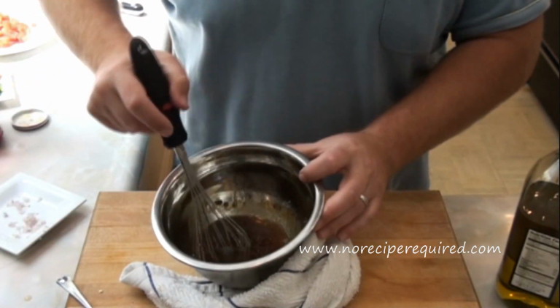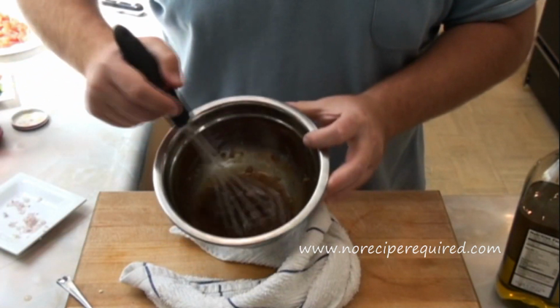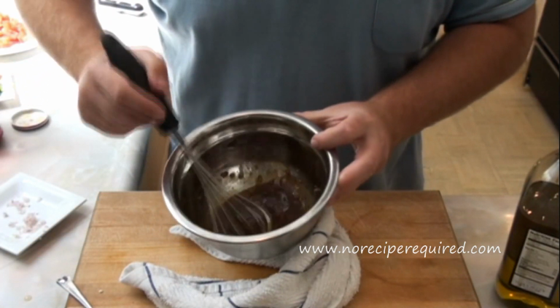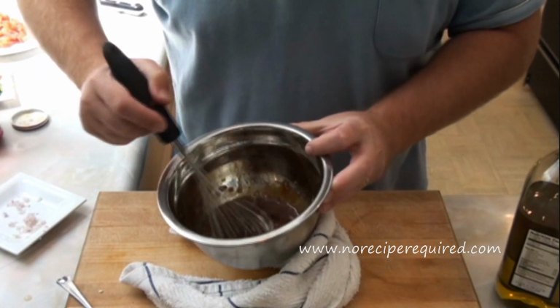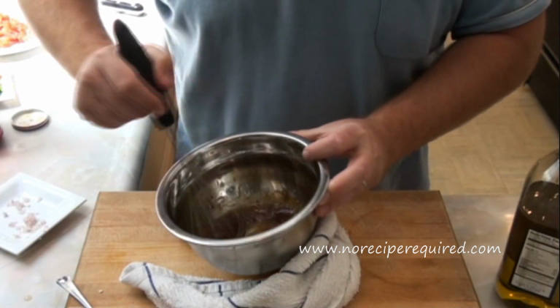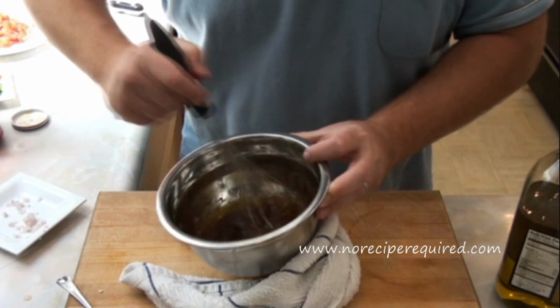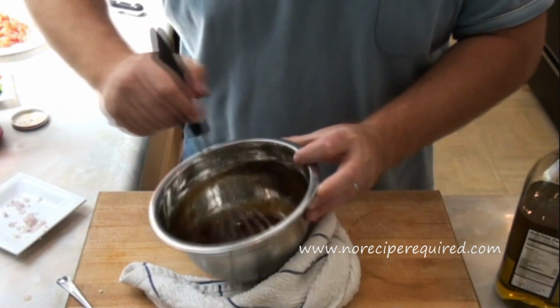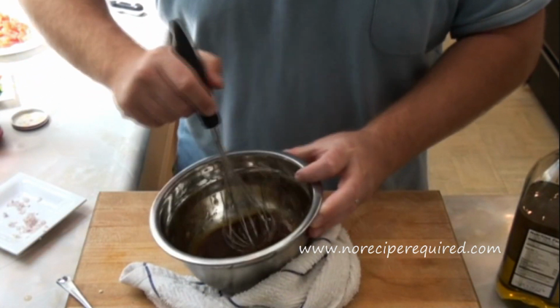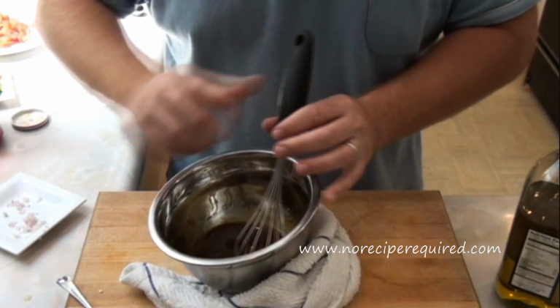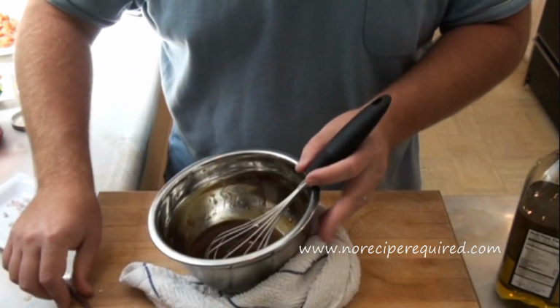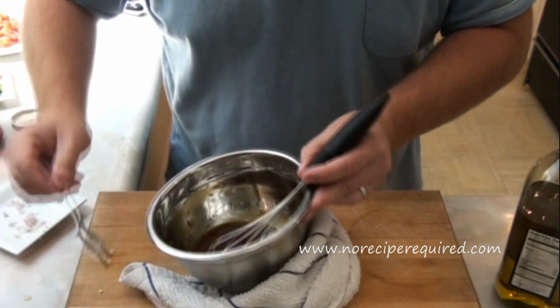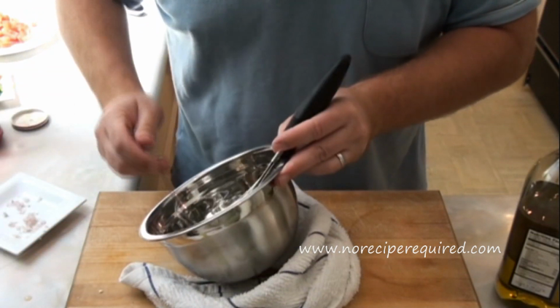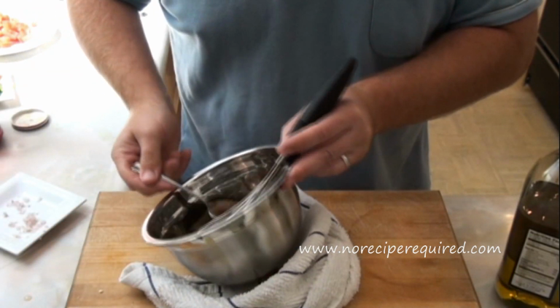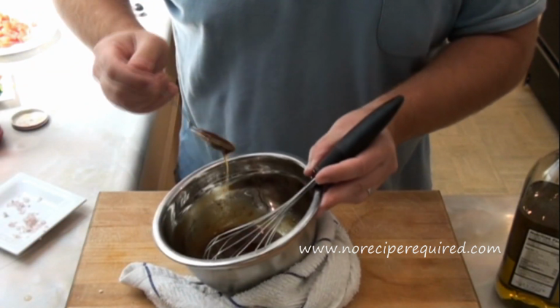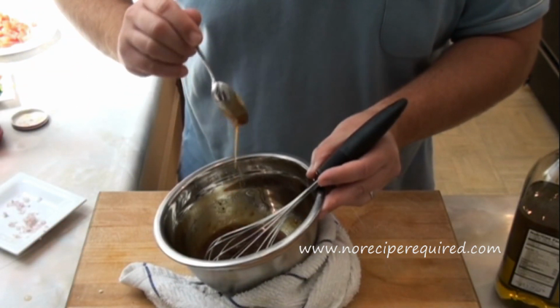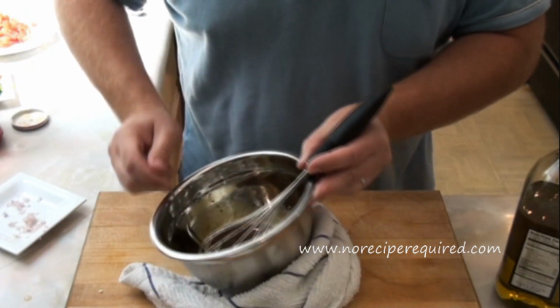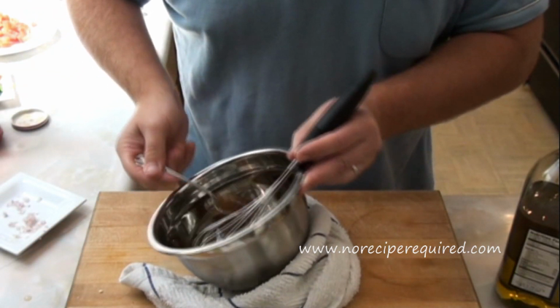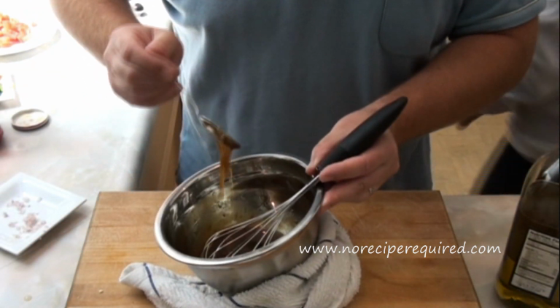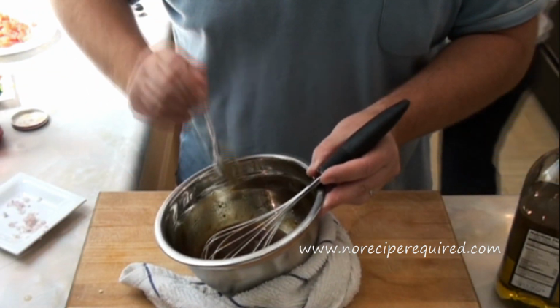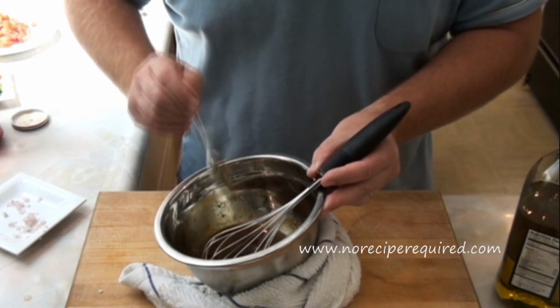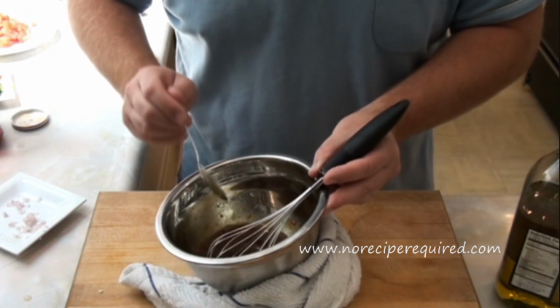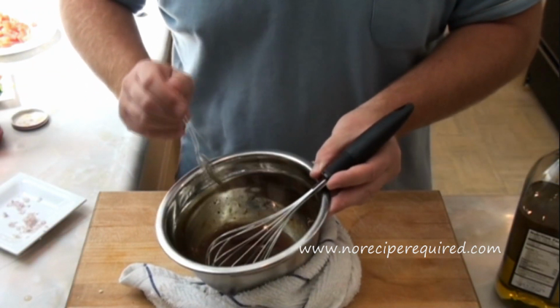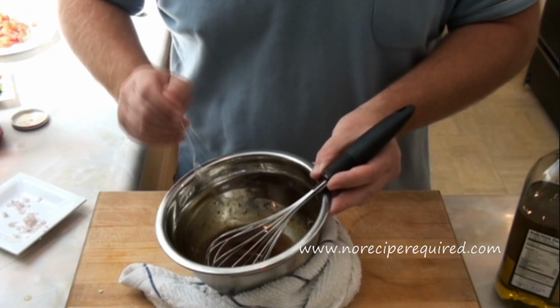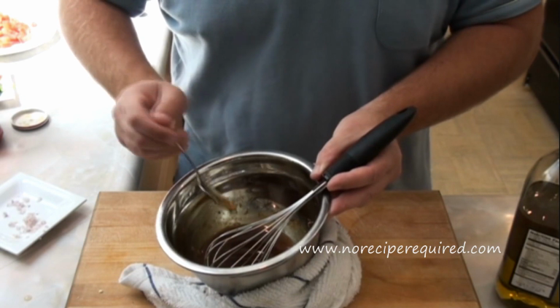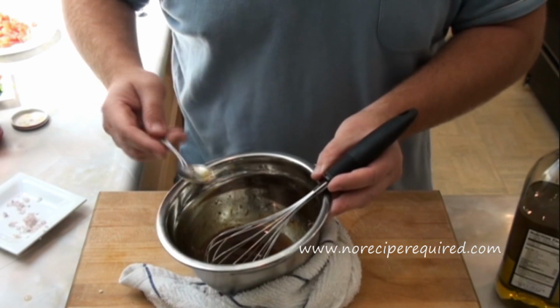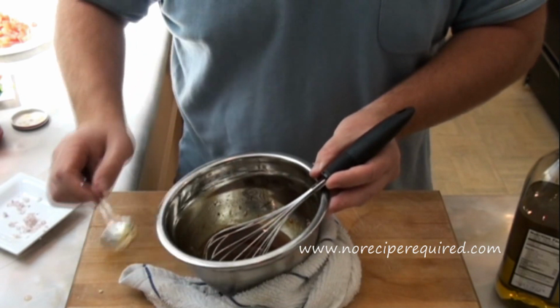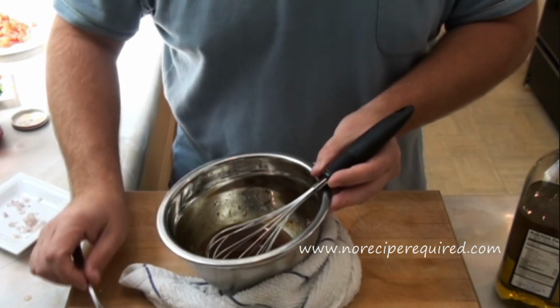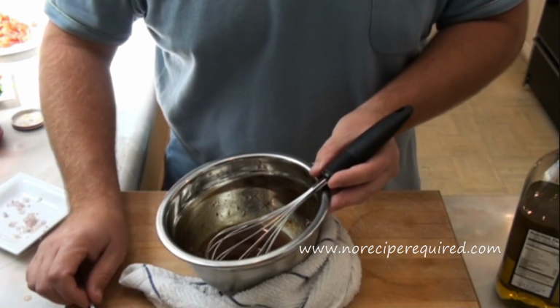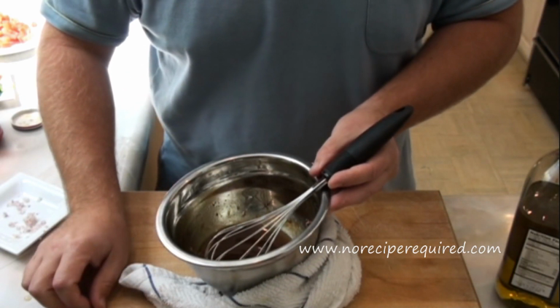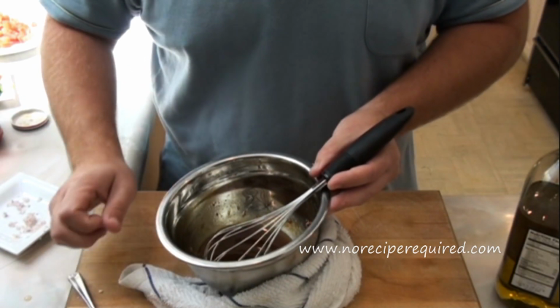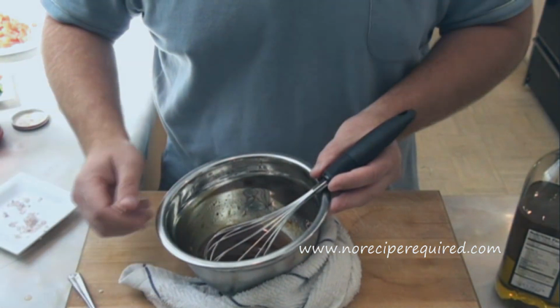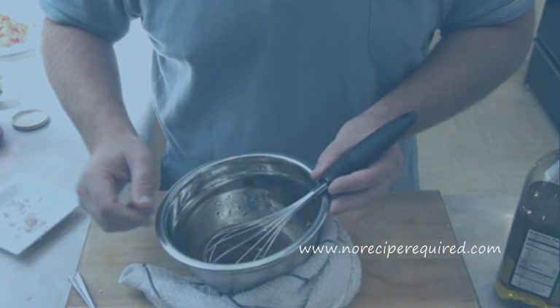Once it gets to the consistency you want for a salad dressing, you're good to go. That's a simple vinaigrette for you. I'll see you next time on No Recipe Required.